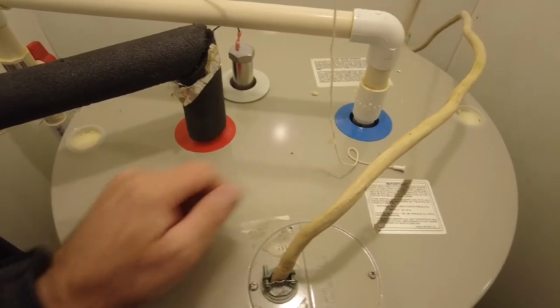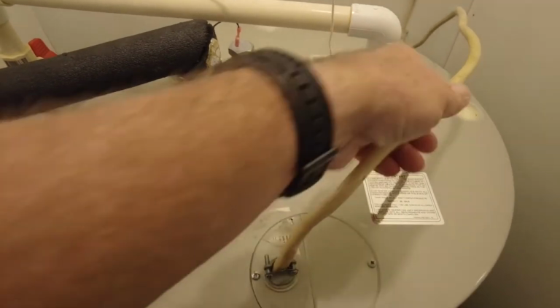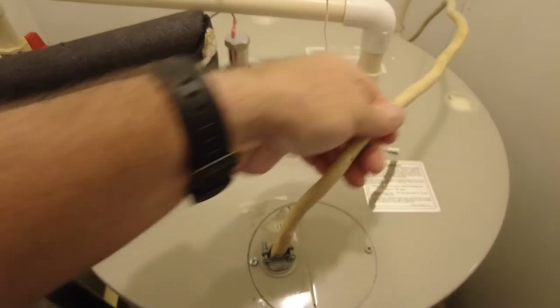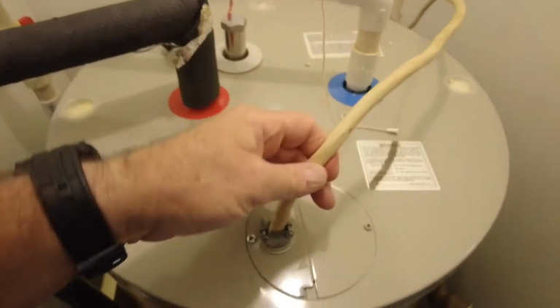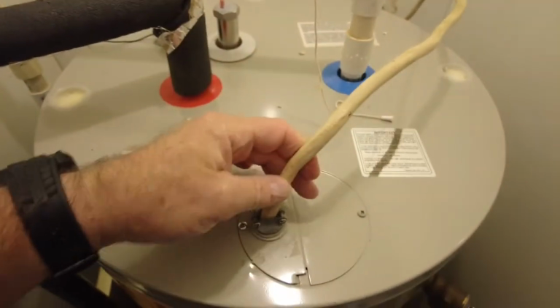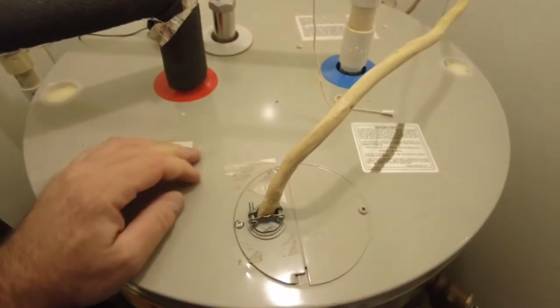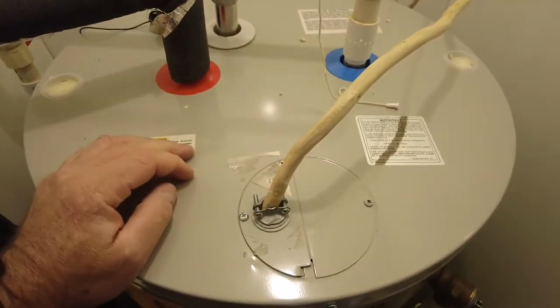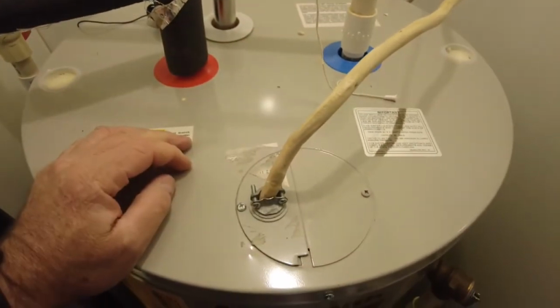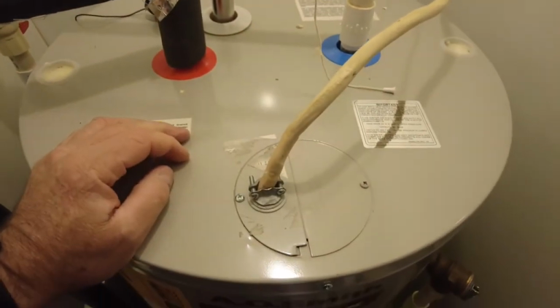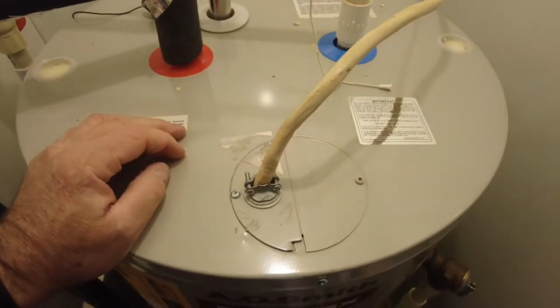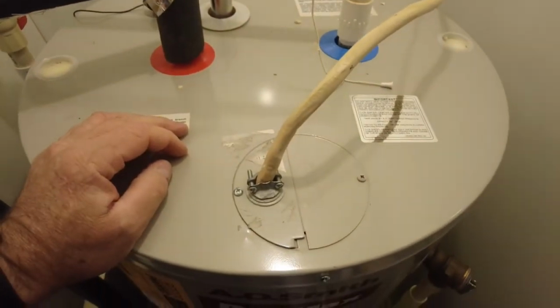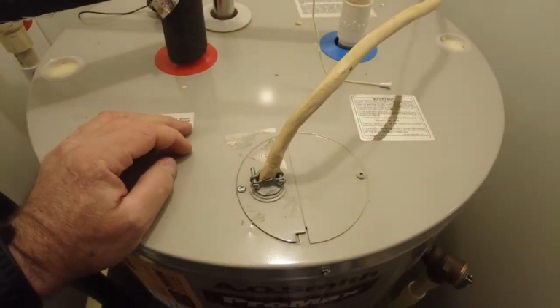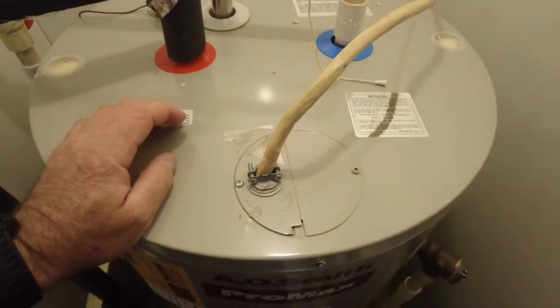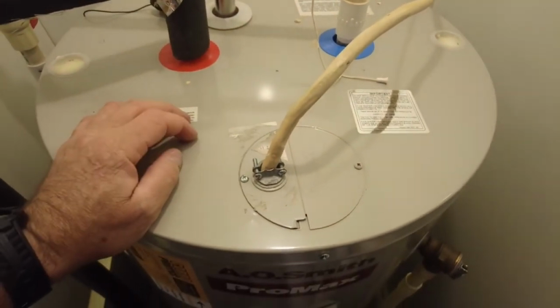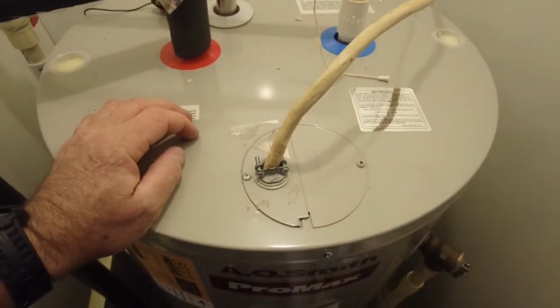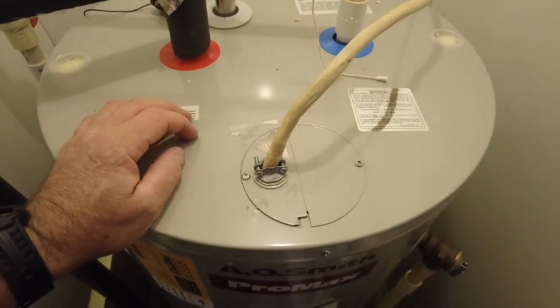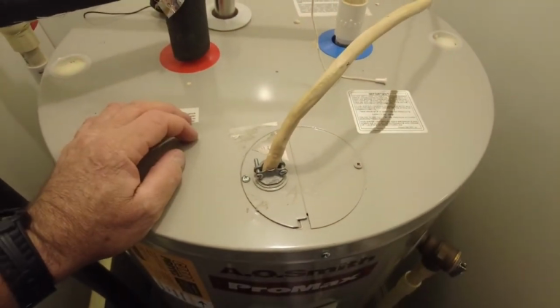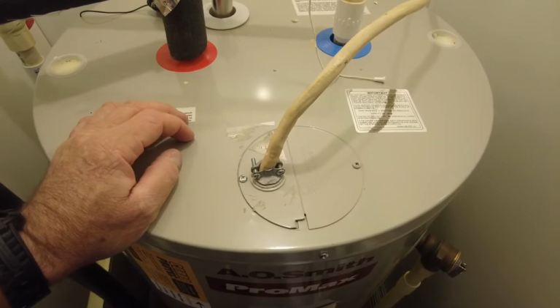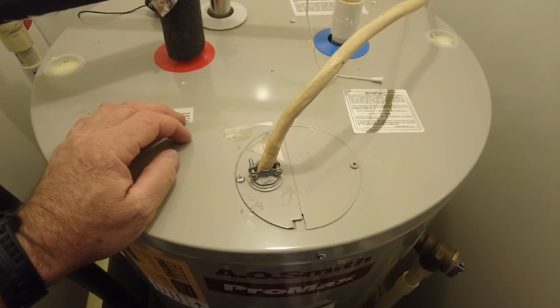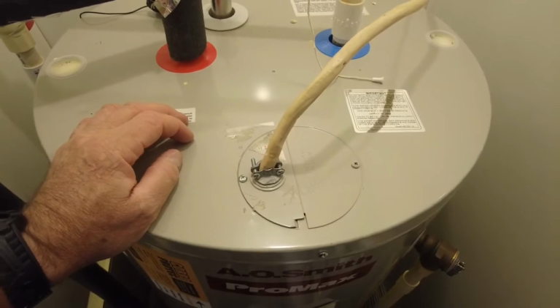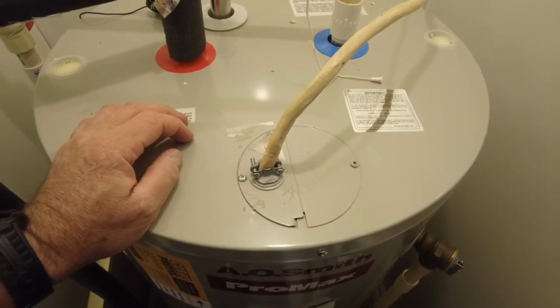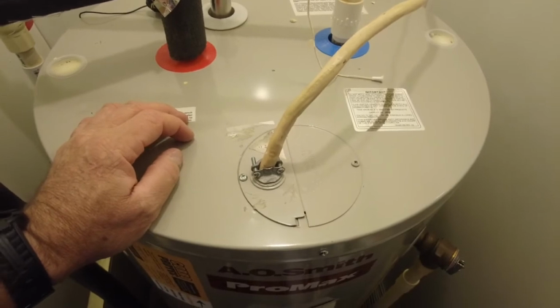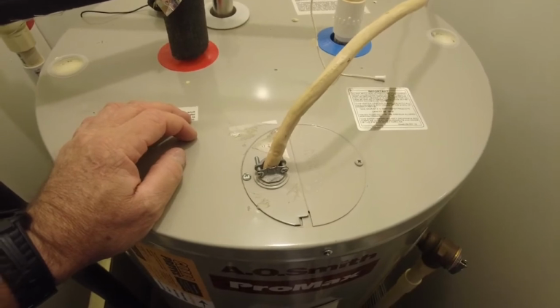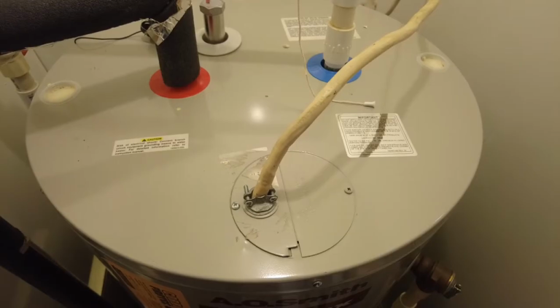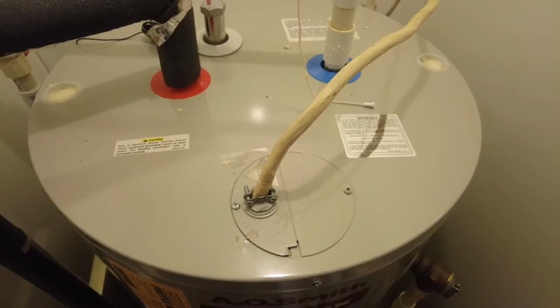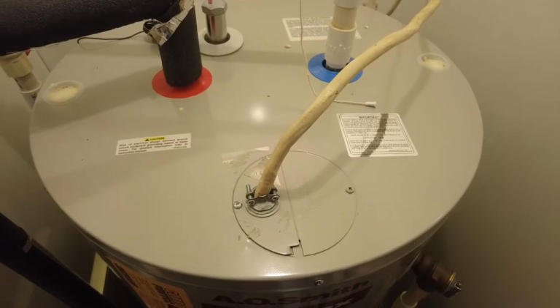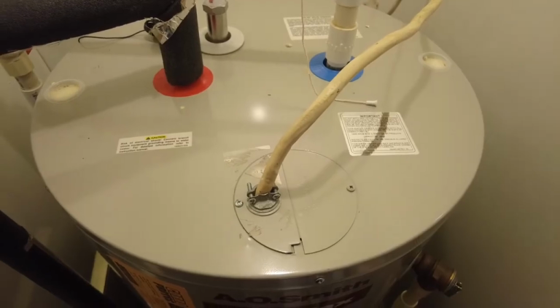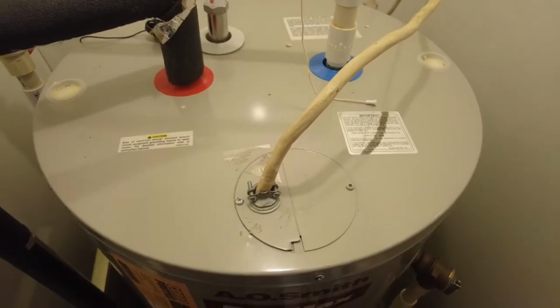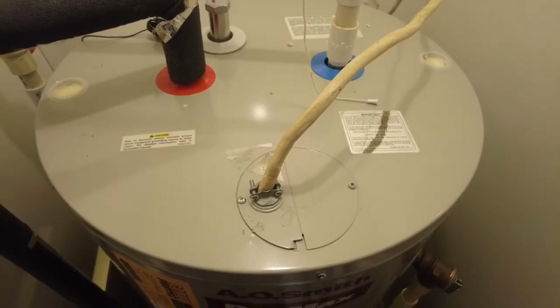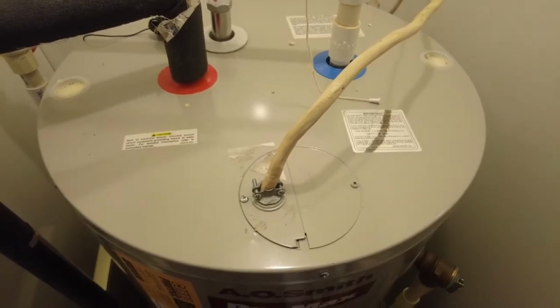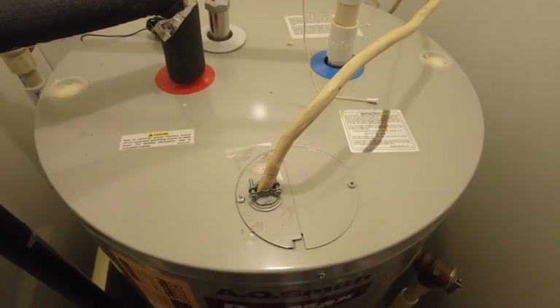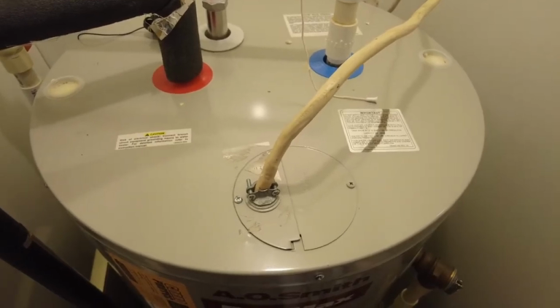Last but not least, you've got your power coming in. If you've got a small tank with one heater element it's going to be 110 volts. If your tank is large and has two elements it'll be 240 volts.